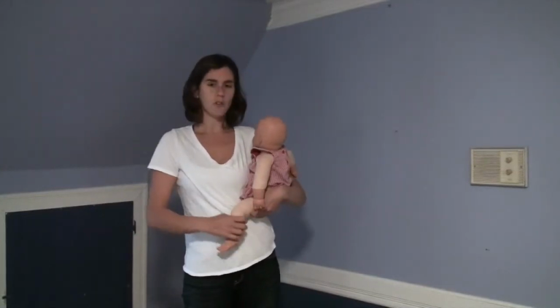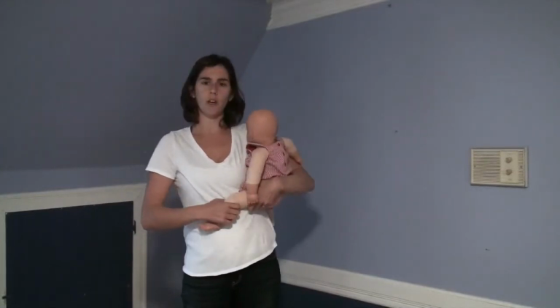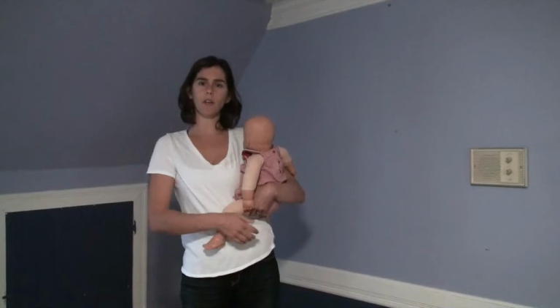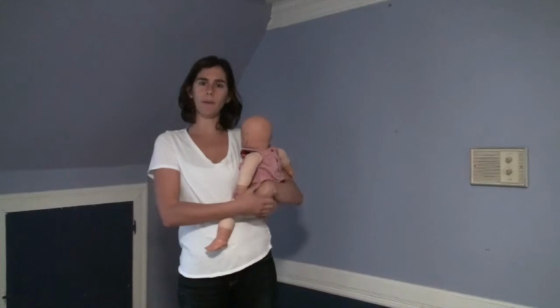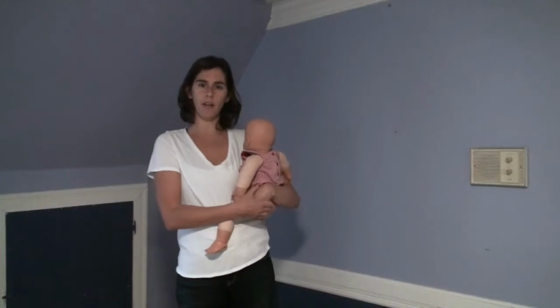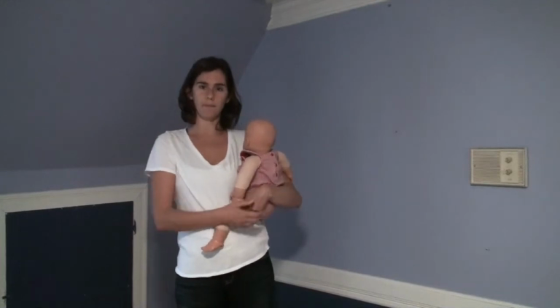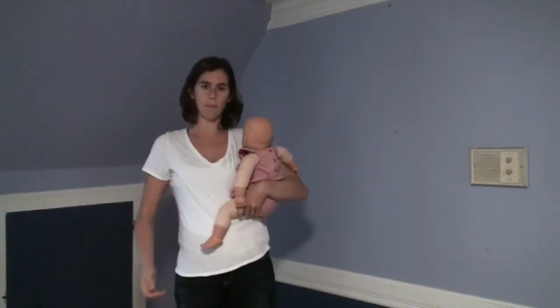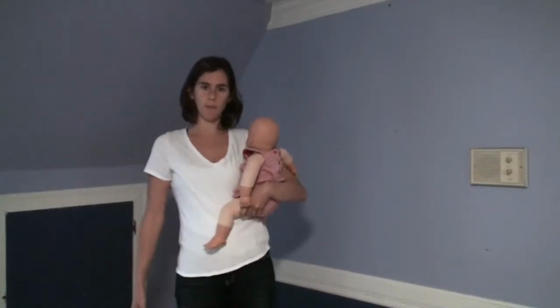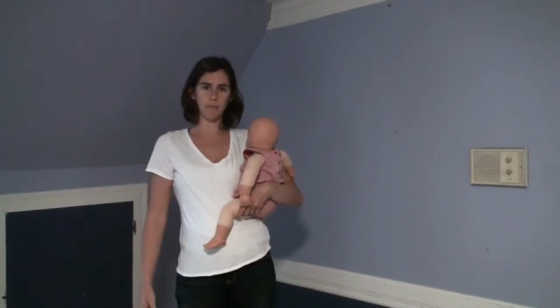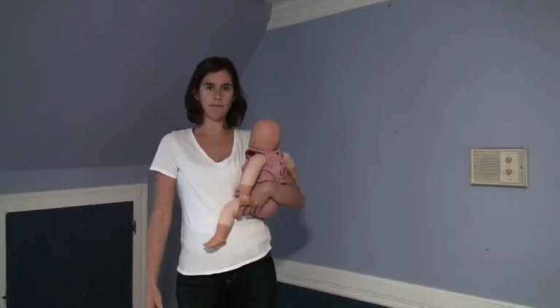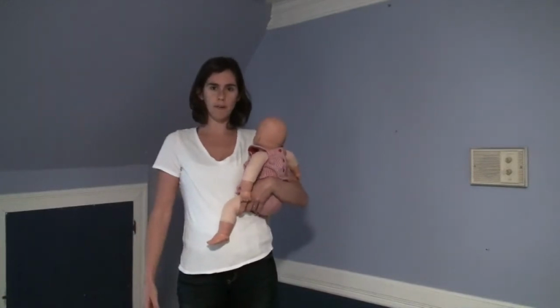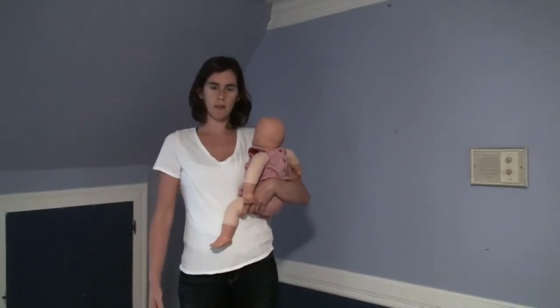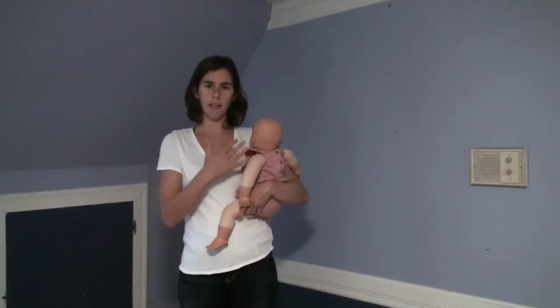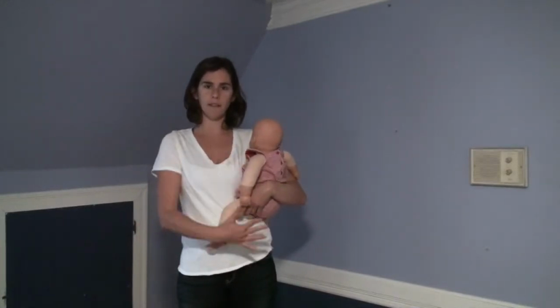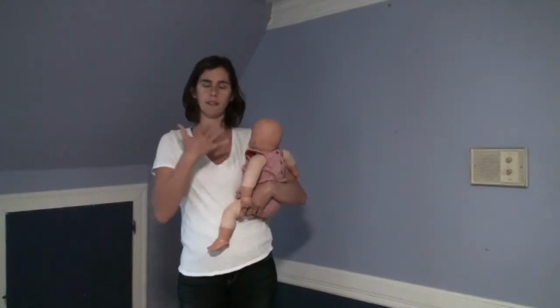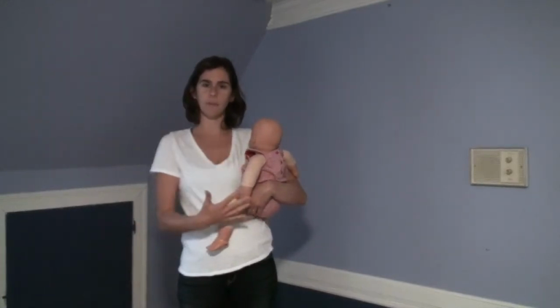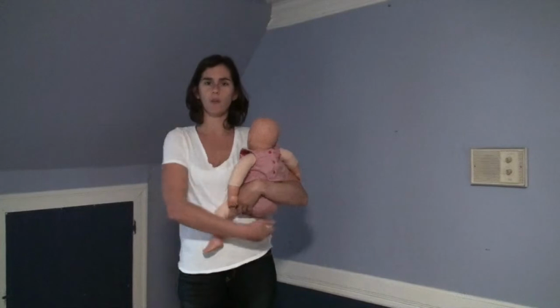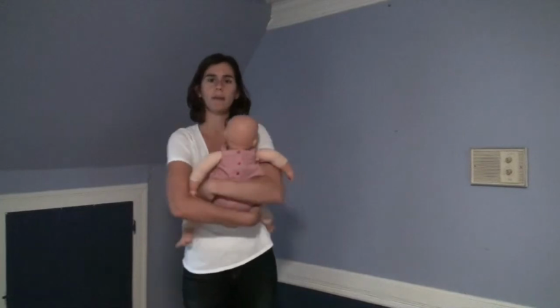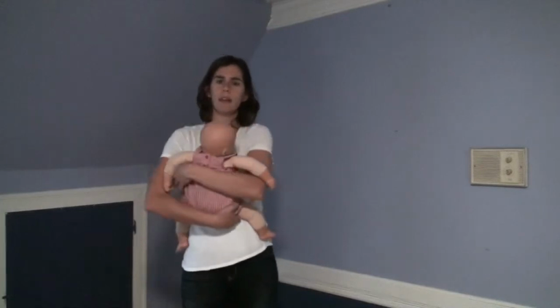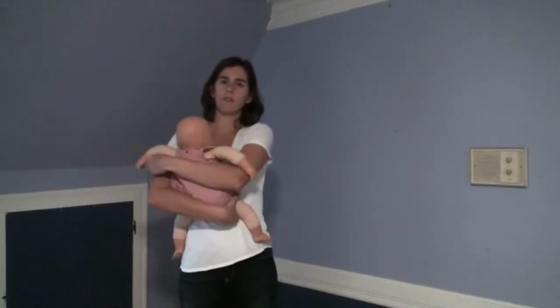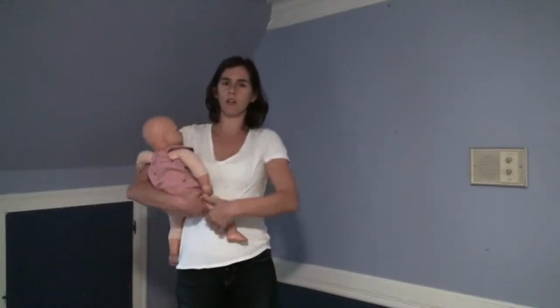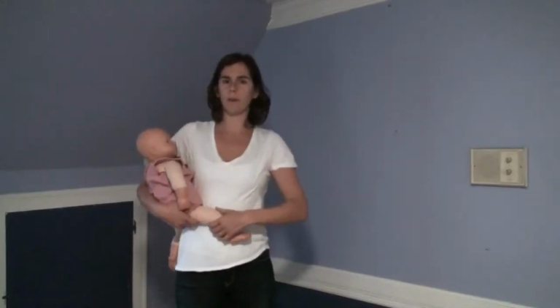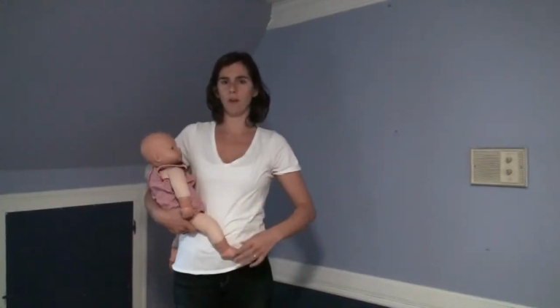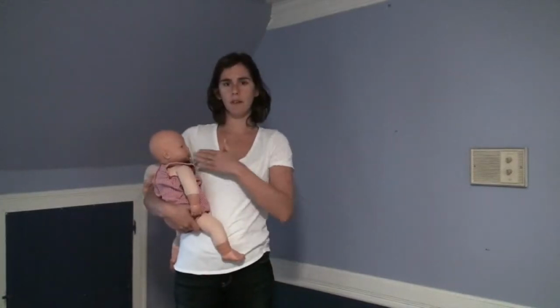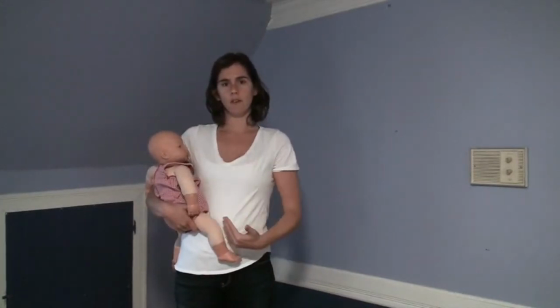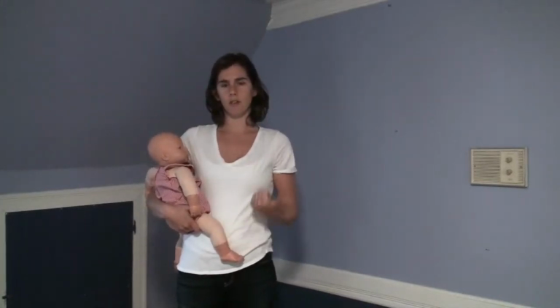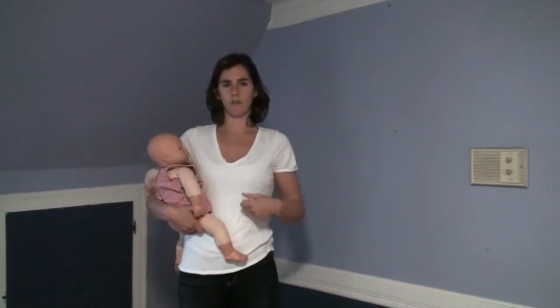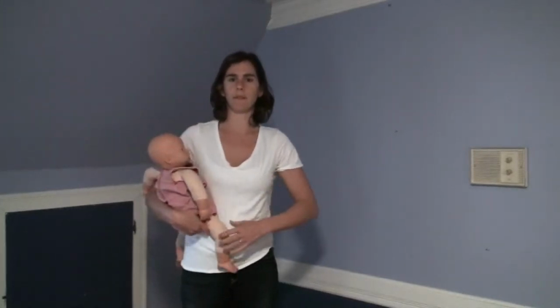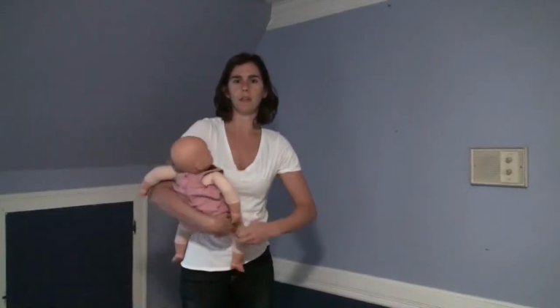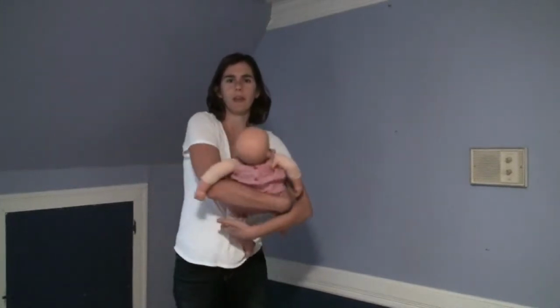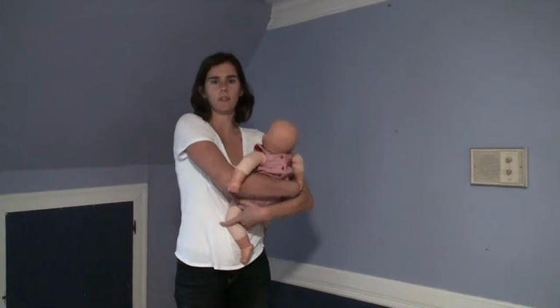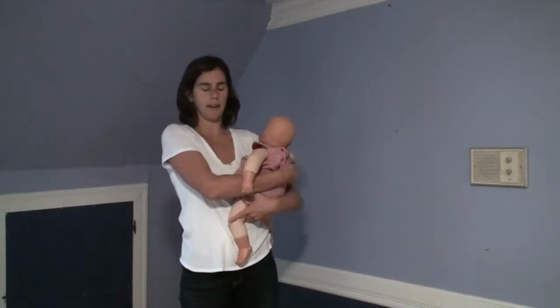You're going to start by holding your baby on your hip. I'm holding my baby in my left arm on my left side - that's the side I typically hold the baby. If you usually hold a baby on your right, you could start on the right. It's up to you. I'm going to start on the left.